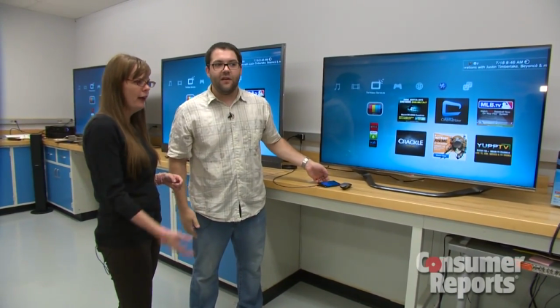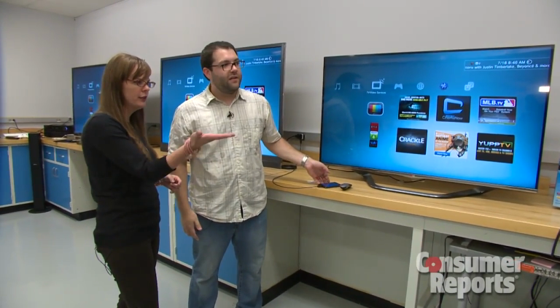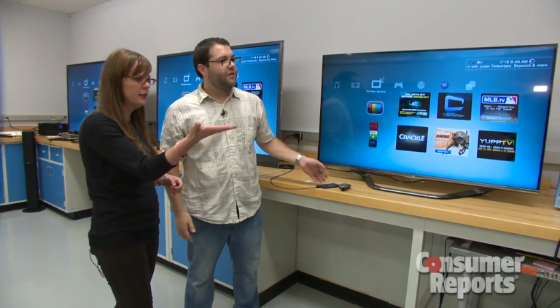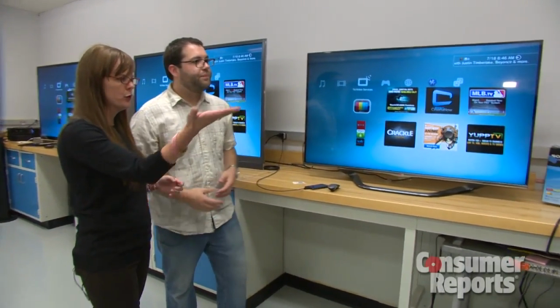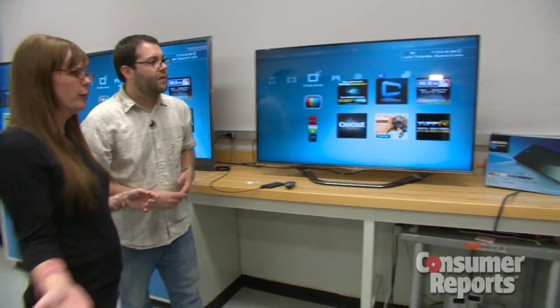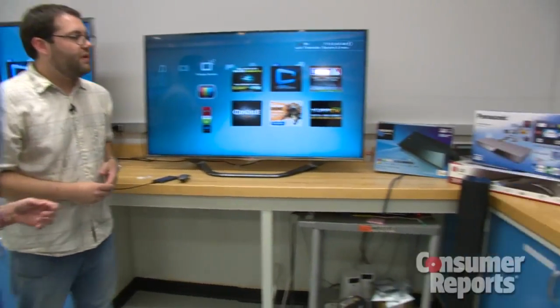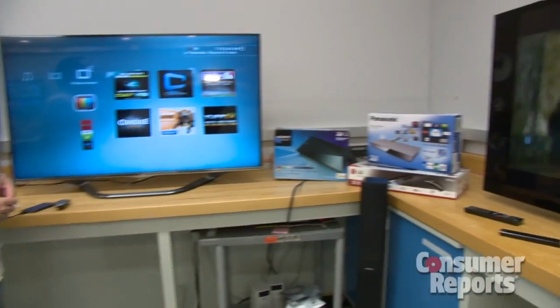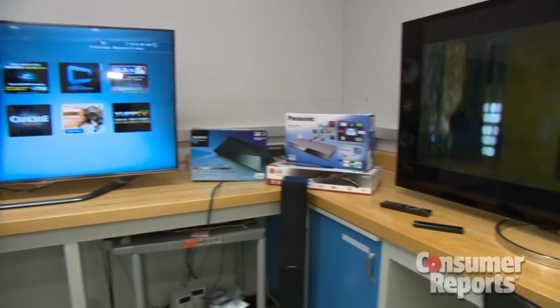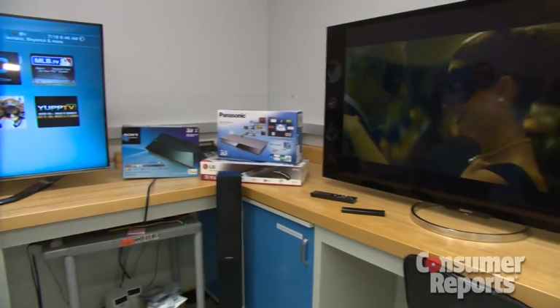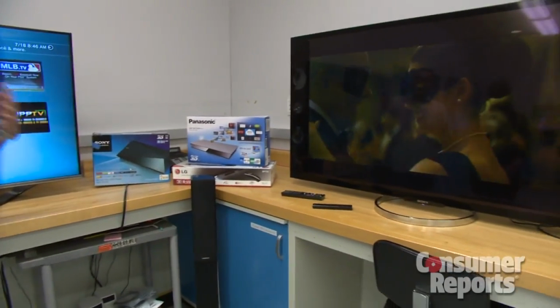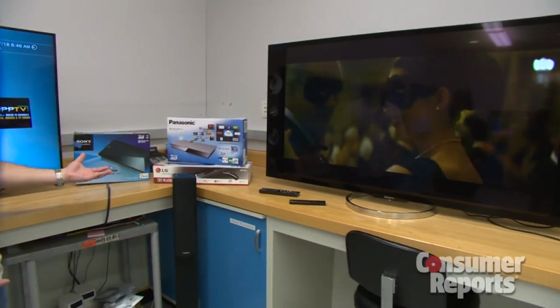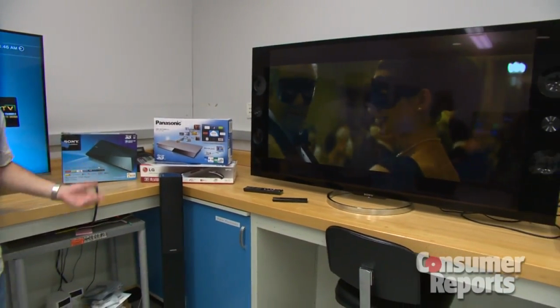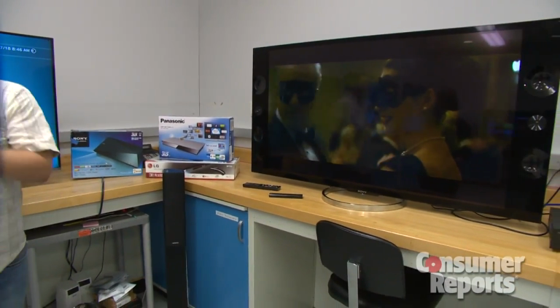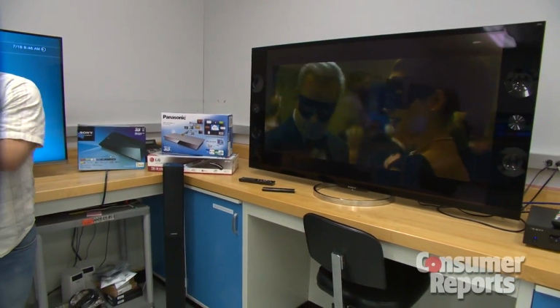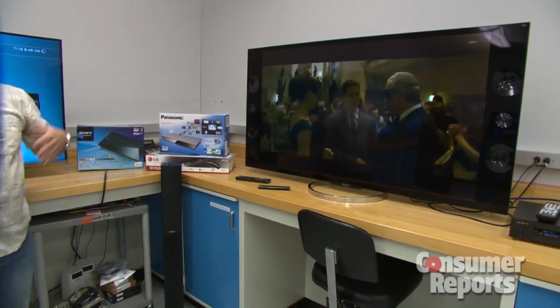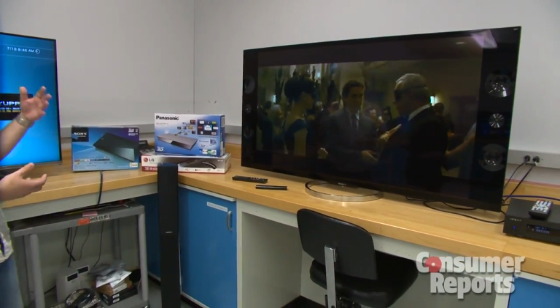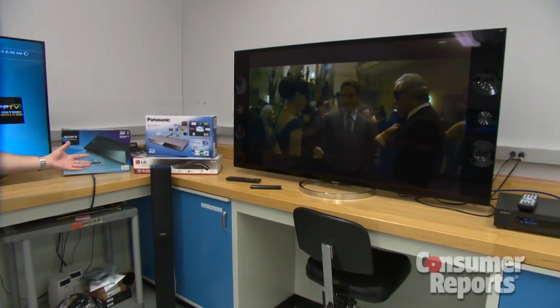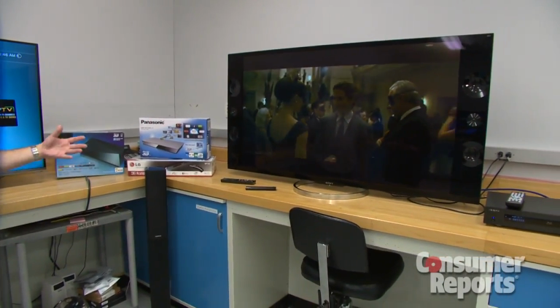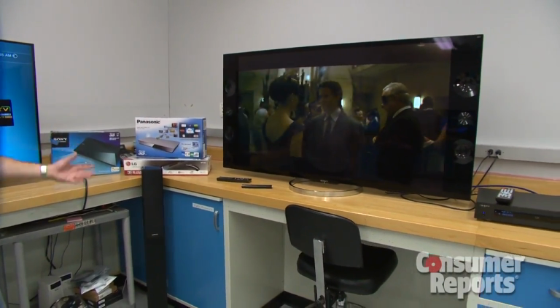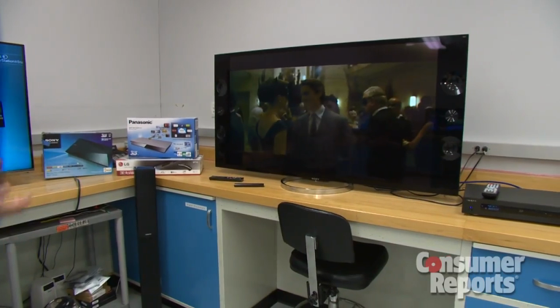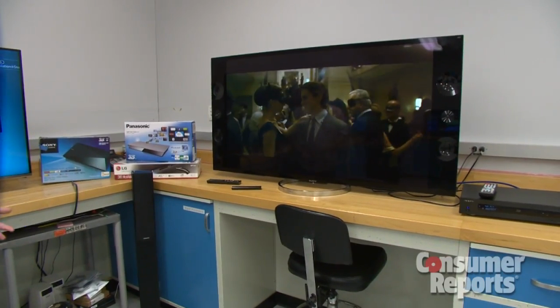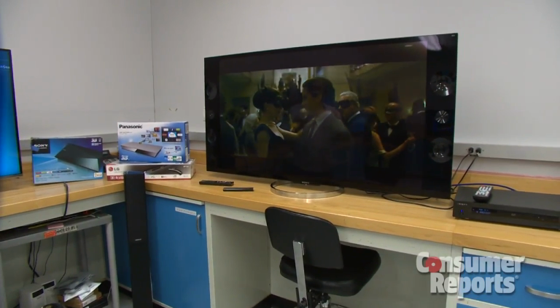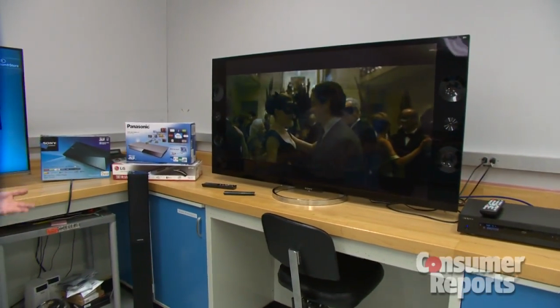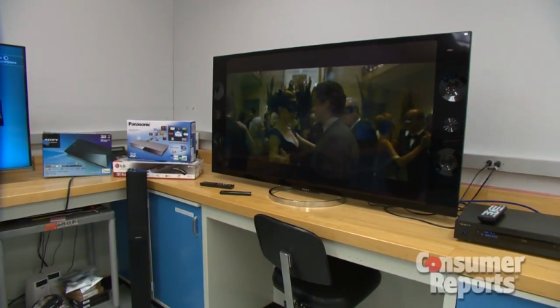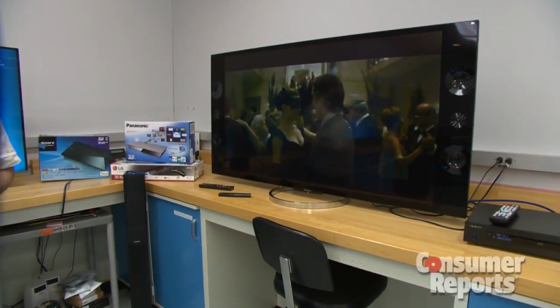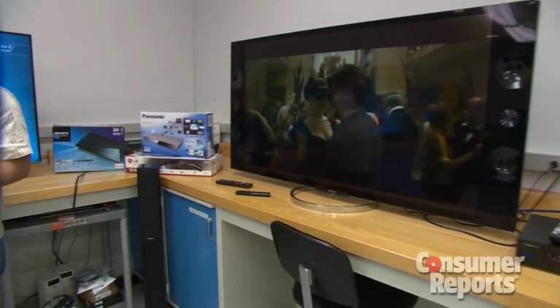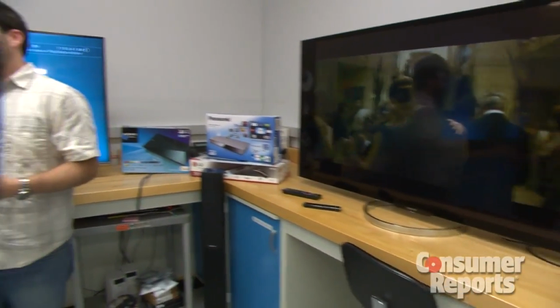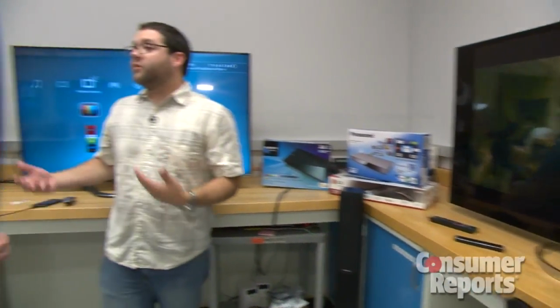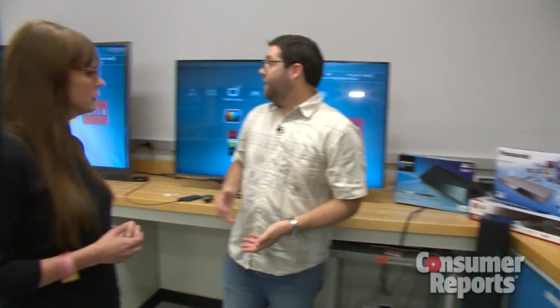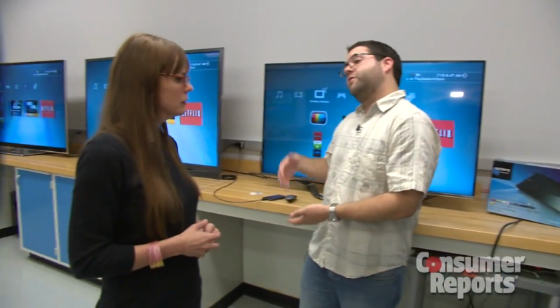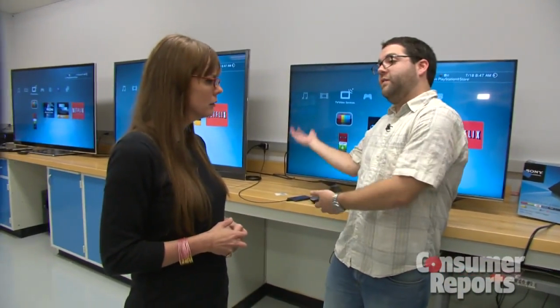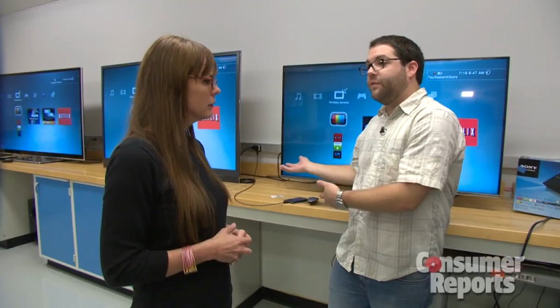And here I see a bunch of Blu-ray players. A lot of the functionality we see in TVs is showing up on their Blu-ray players too. So we're bringing them in not only to see how they connect with the TVs, but also how they compare to the TV platform.